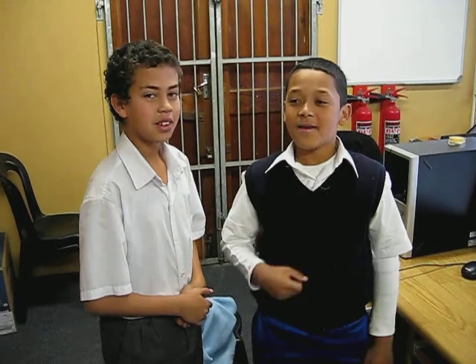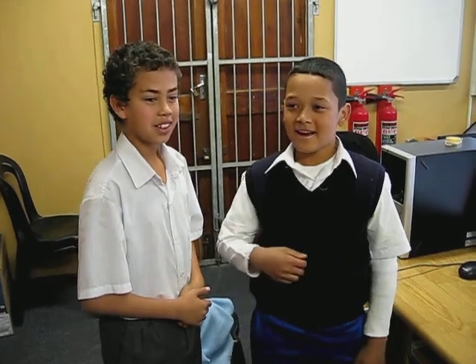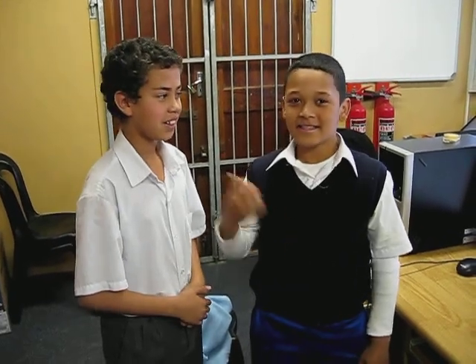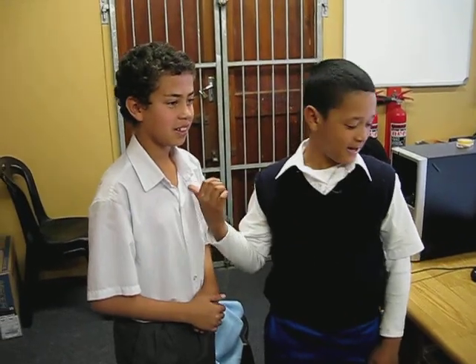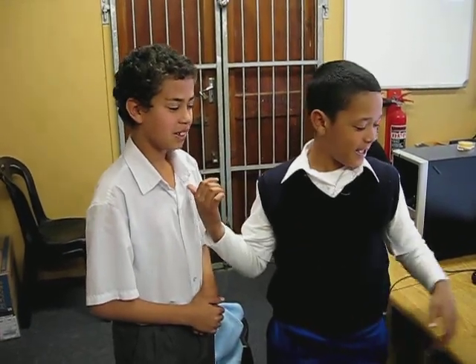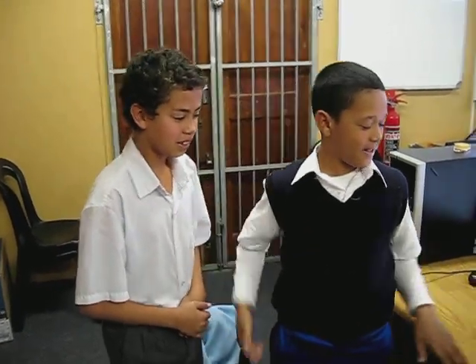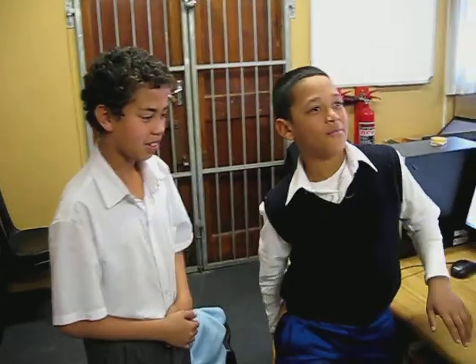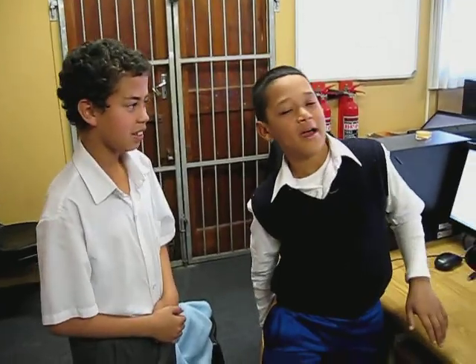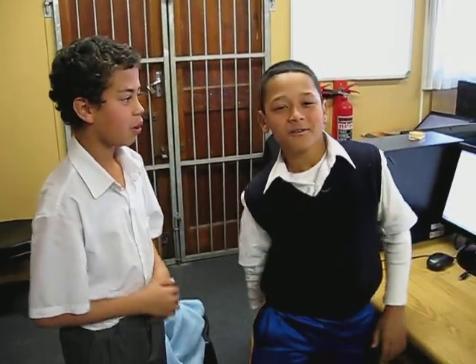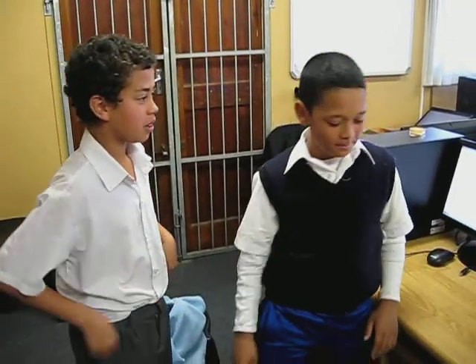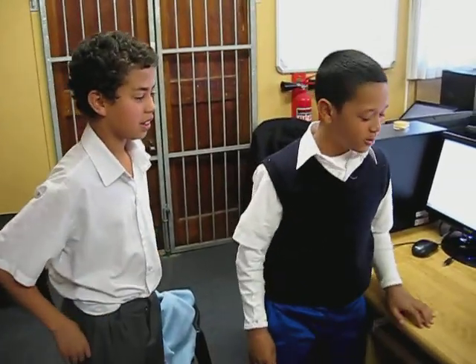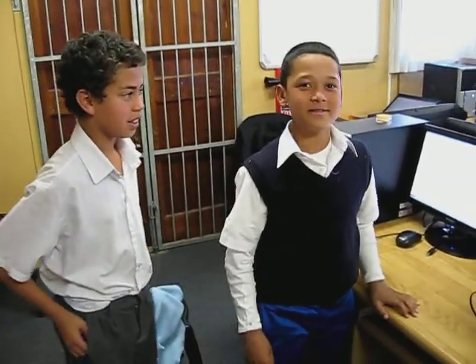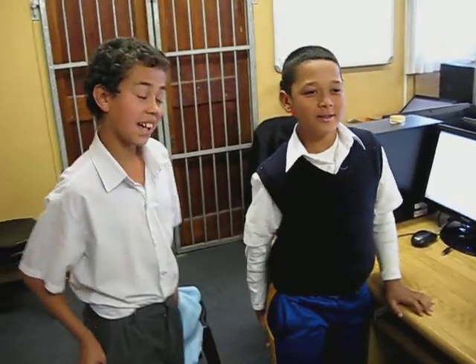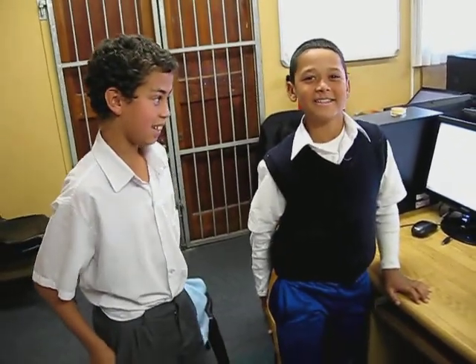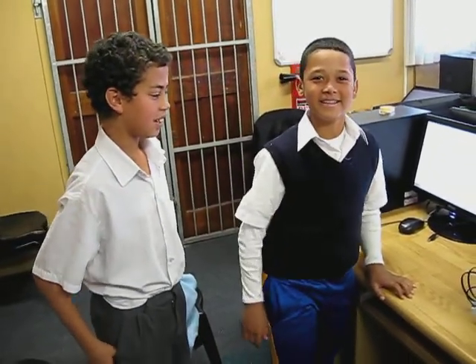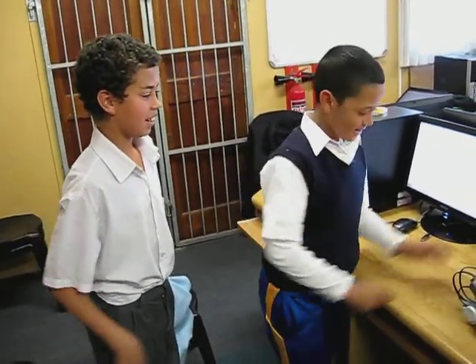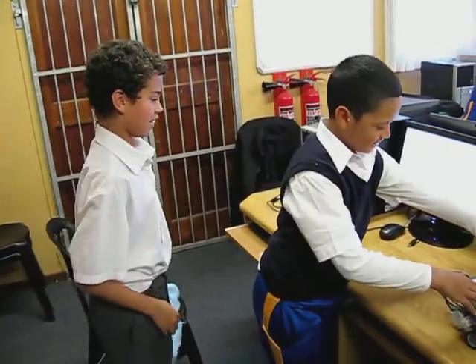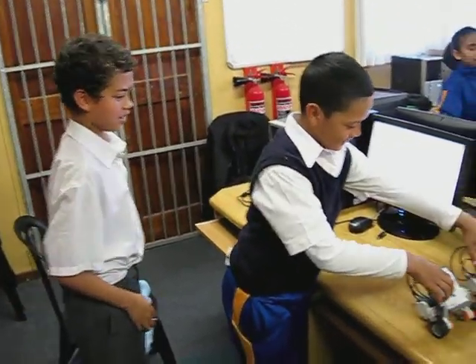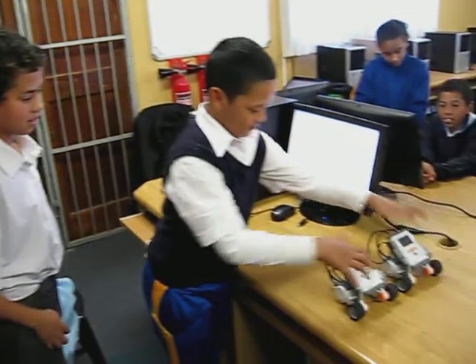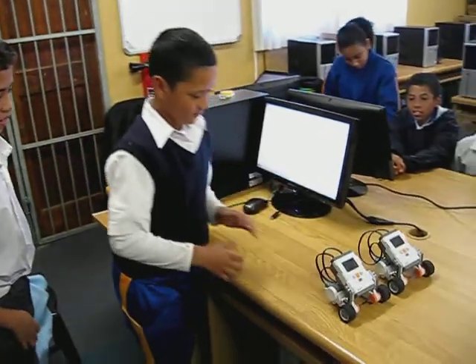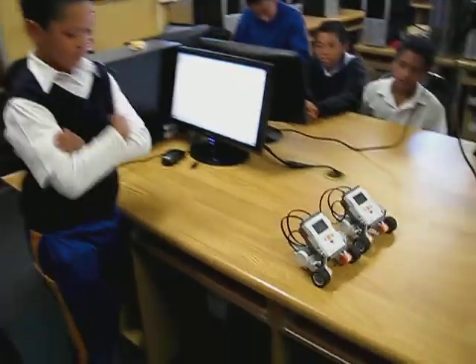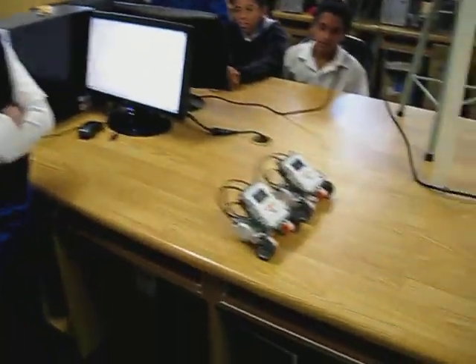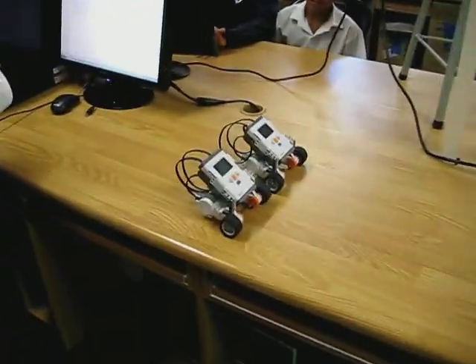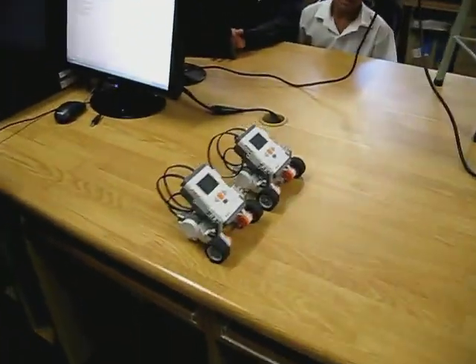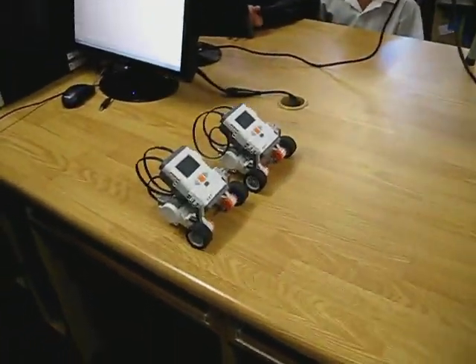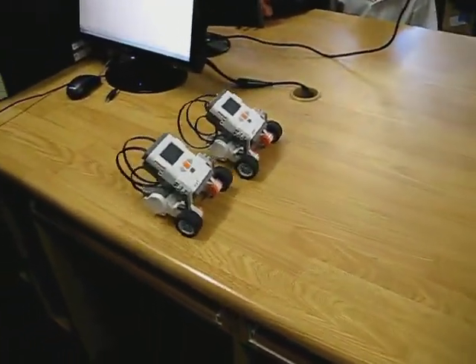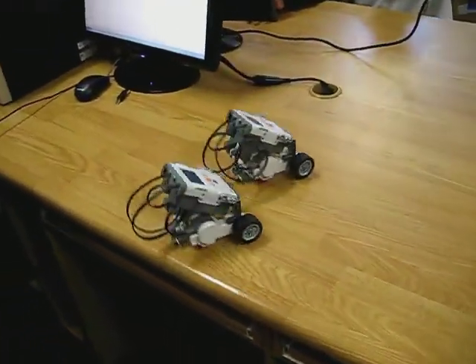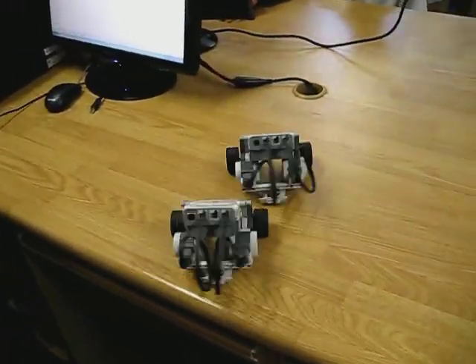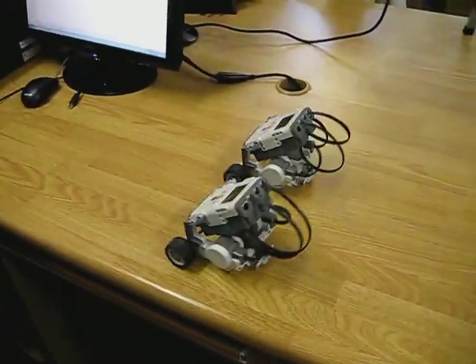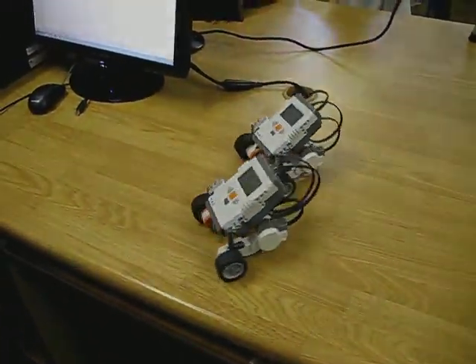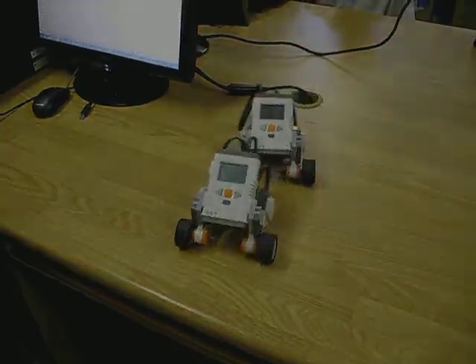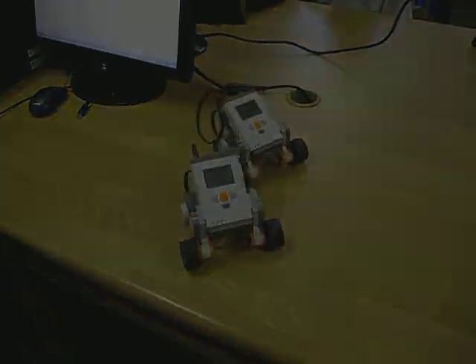My name is Yahya and this is Dylan. Our team colour is green, and this is our team.